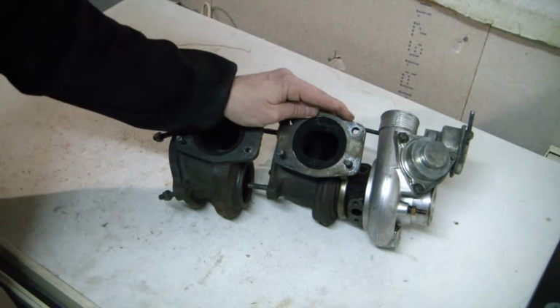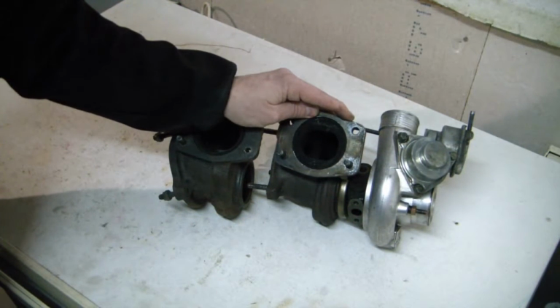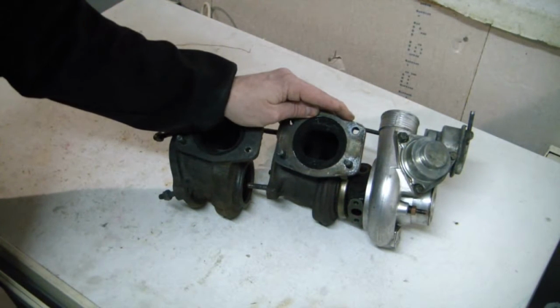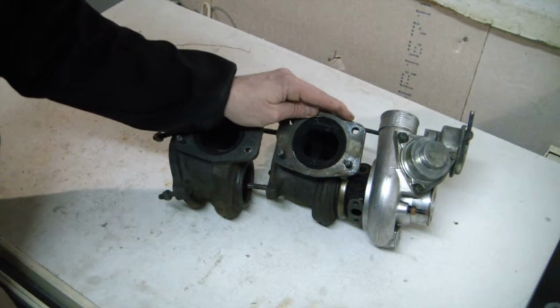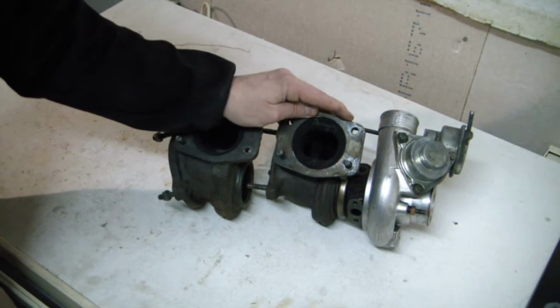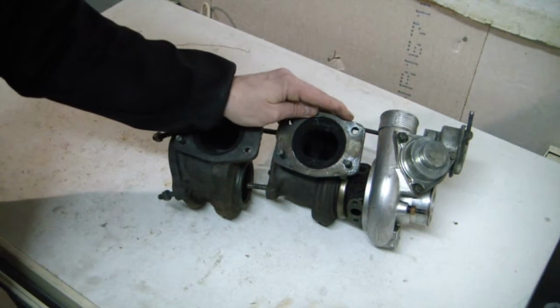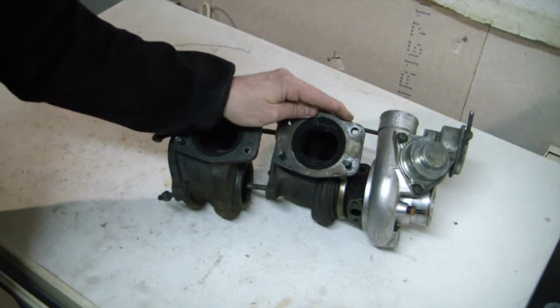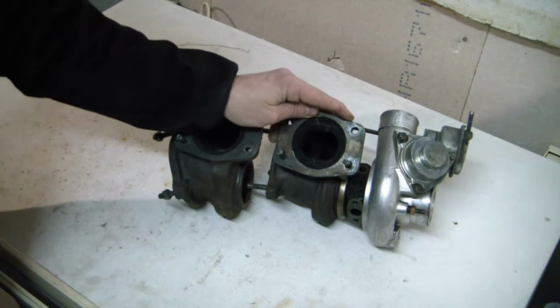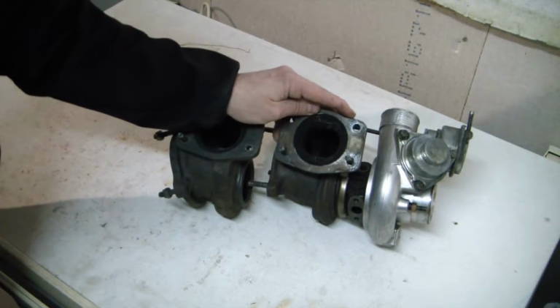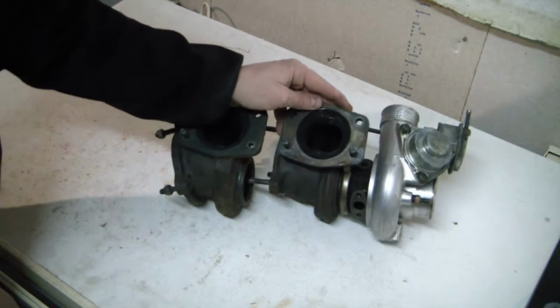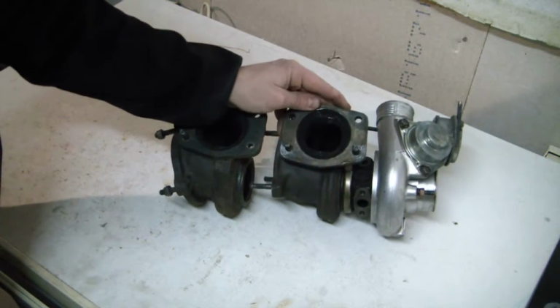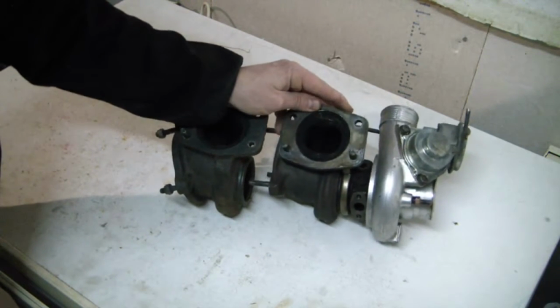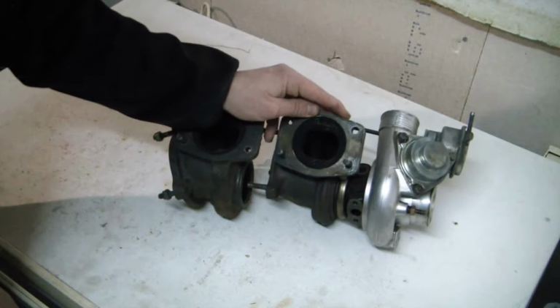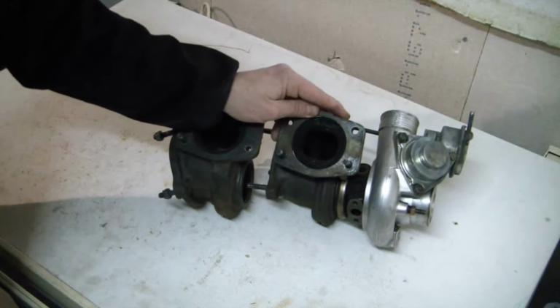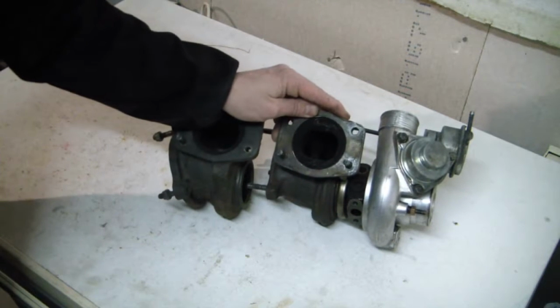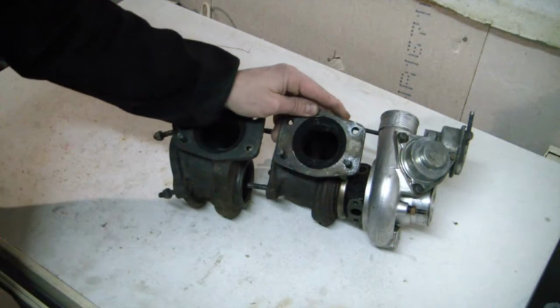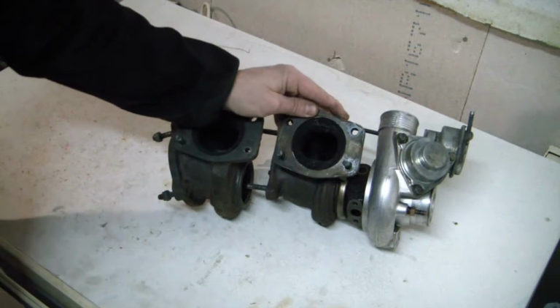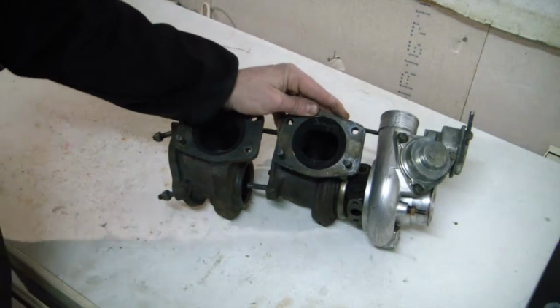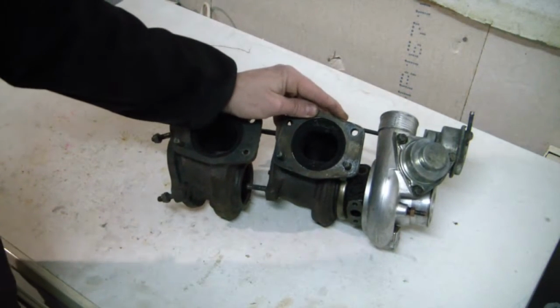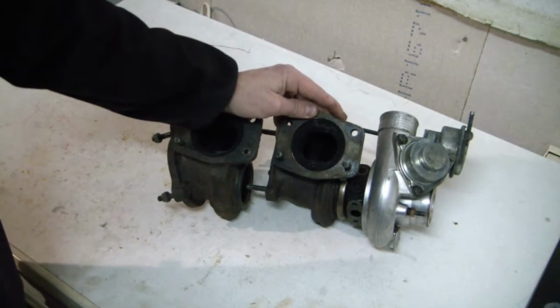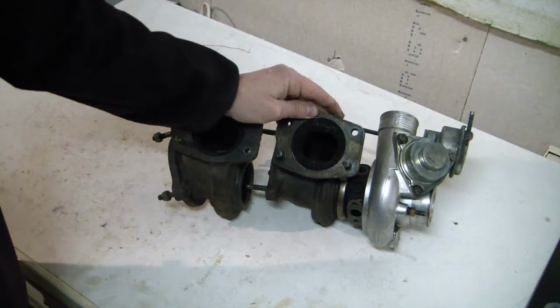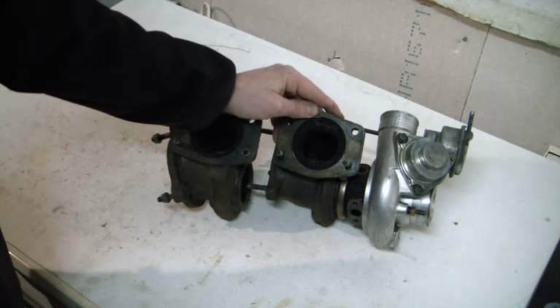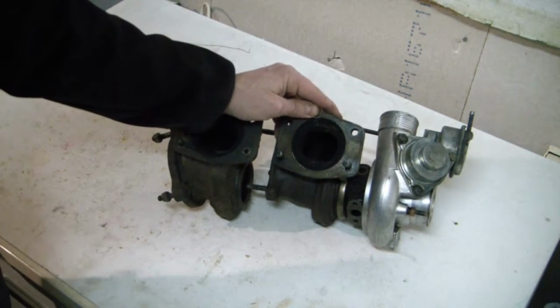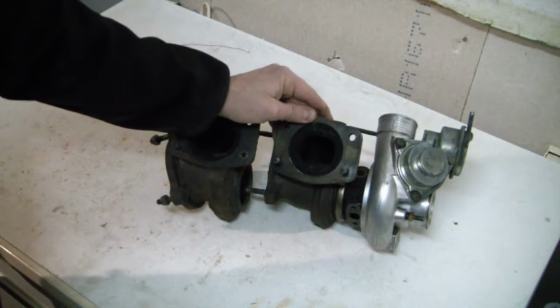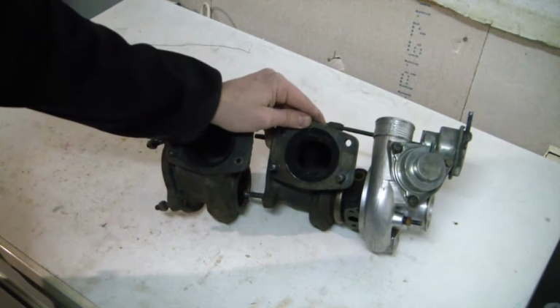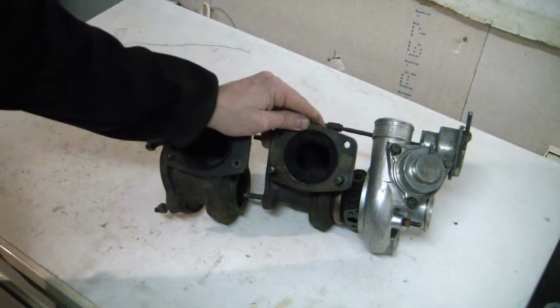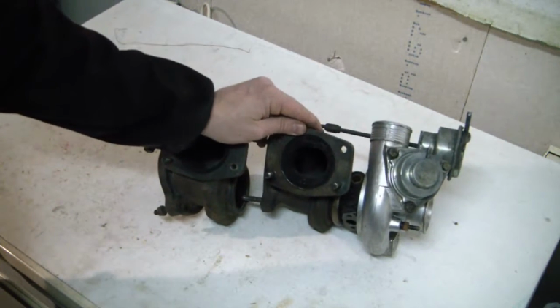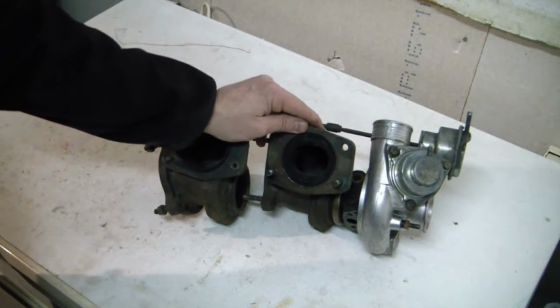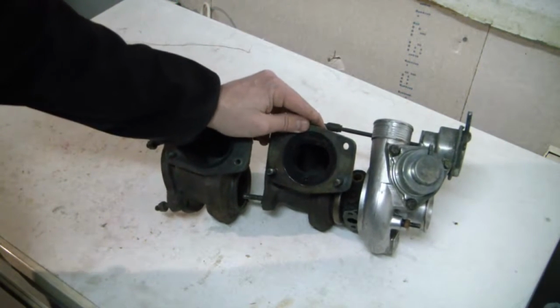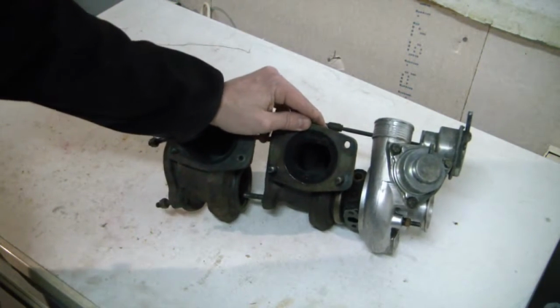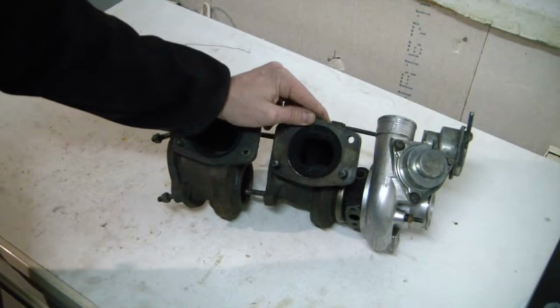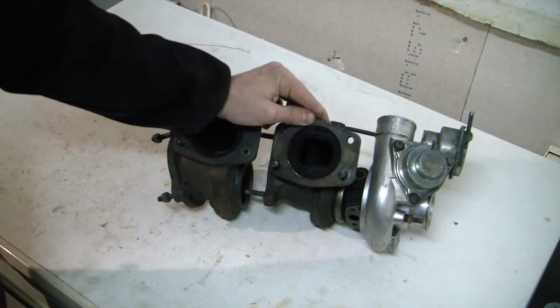Welcome back to the Volvo 5-cylinder channel. Today we're going to be looking at turbo exhaust housings.